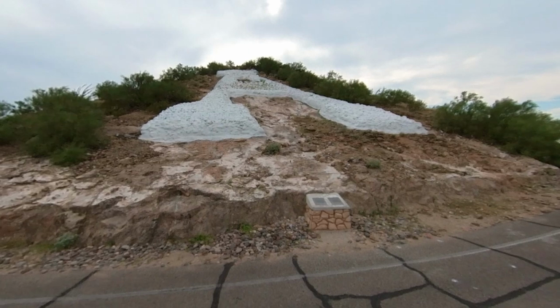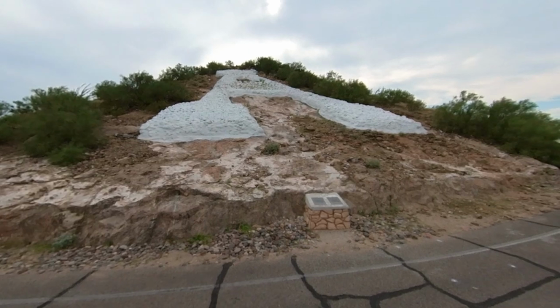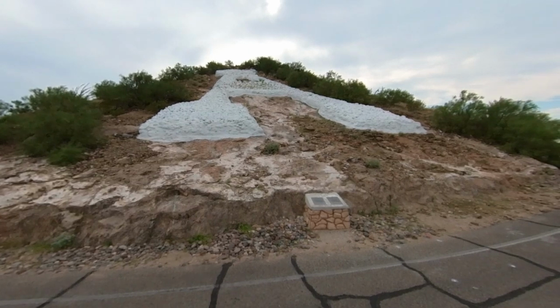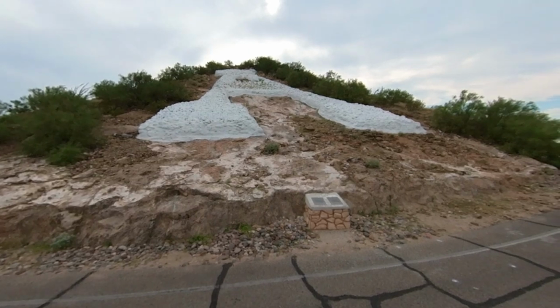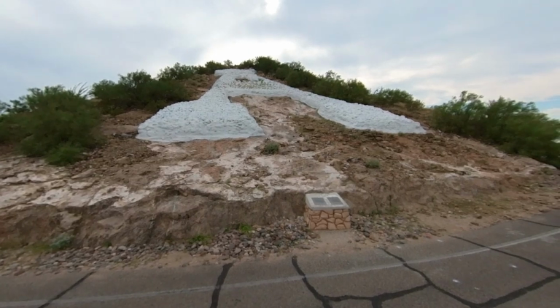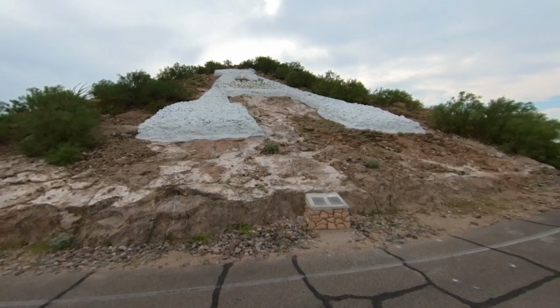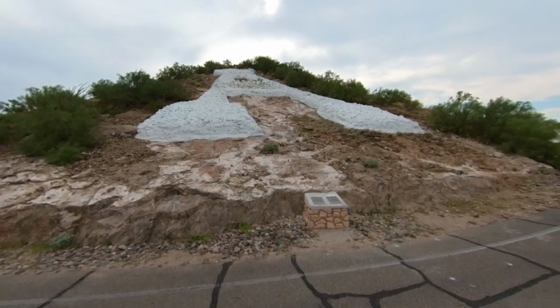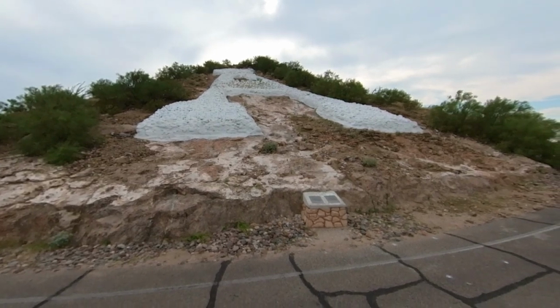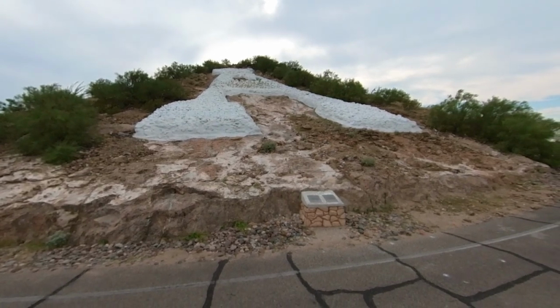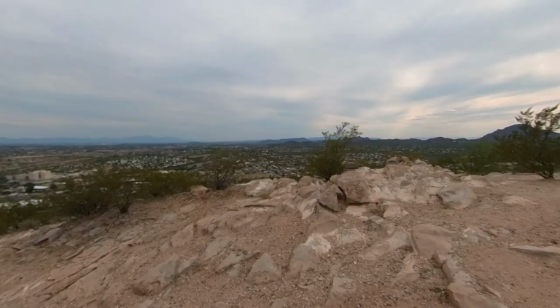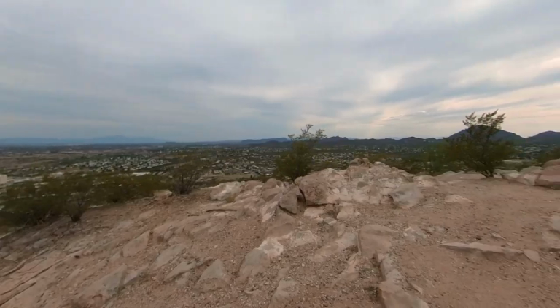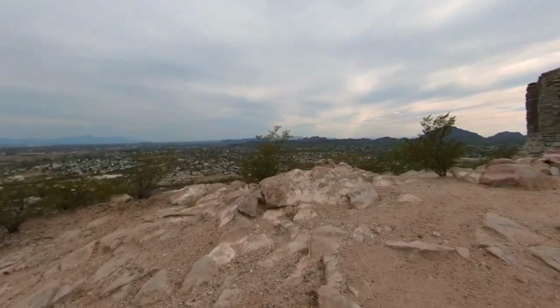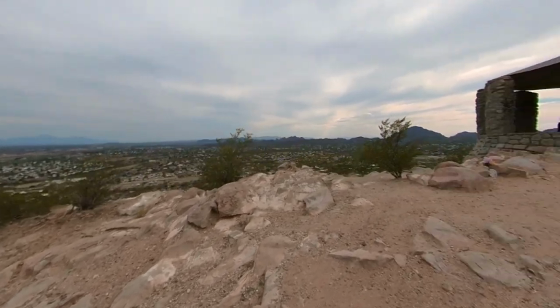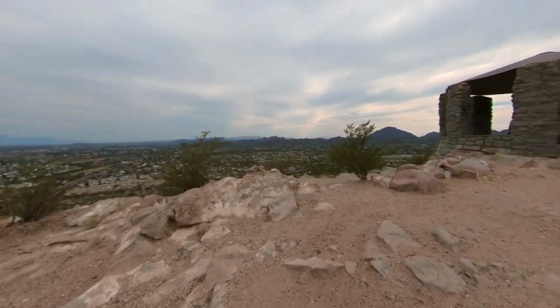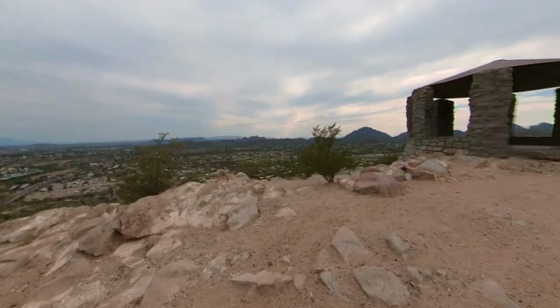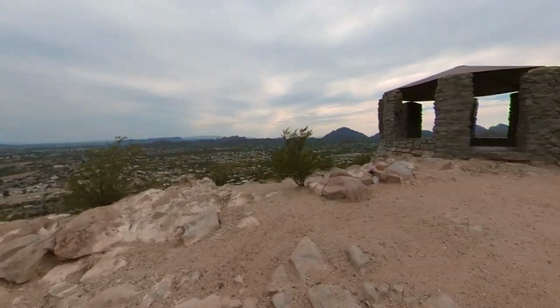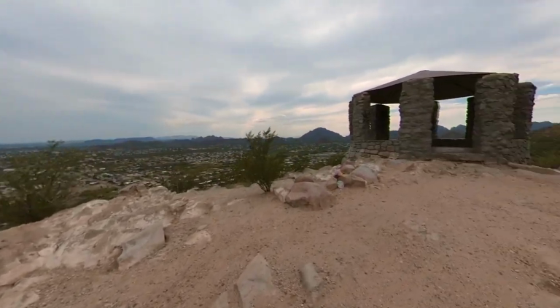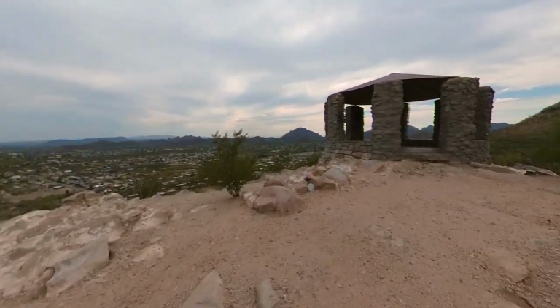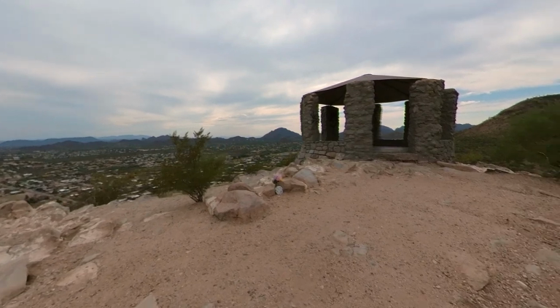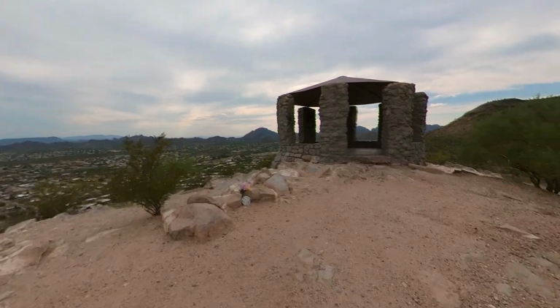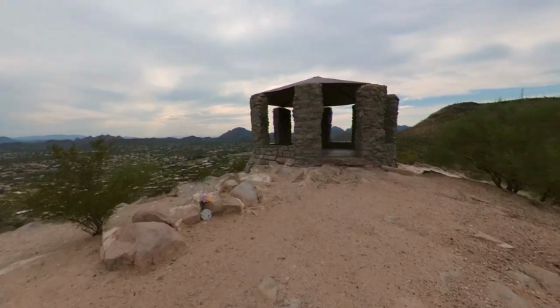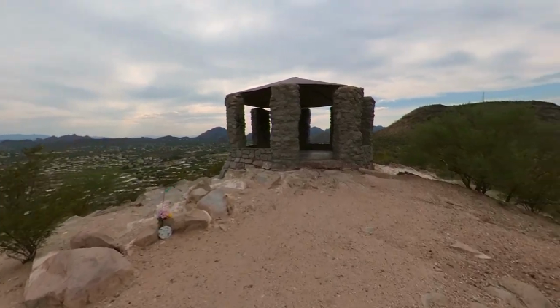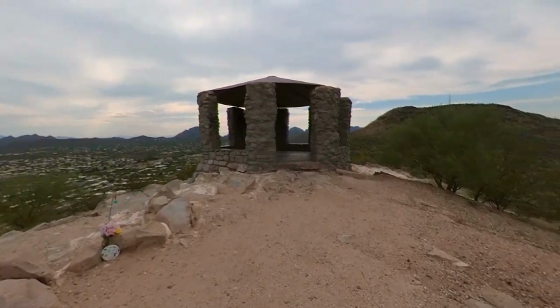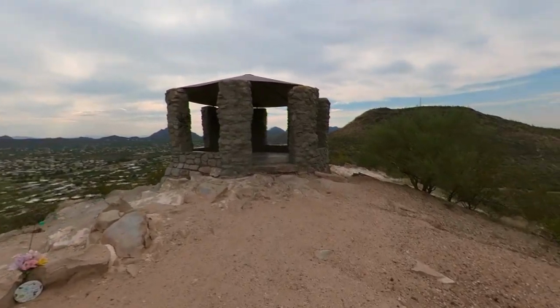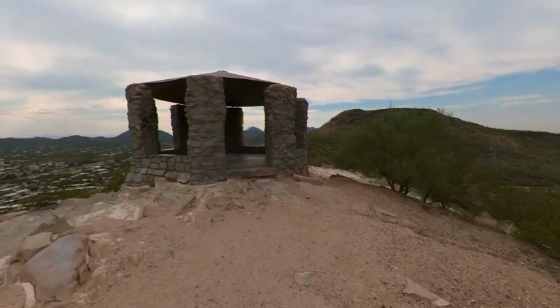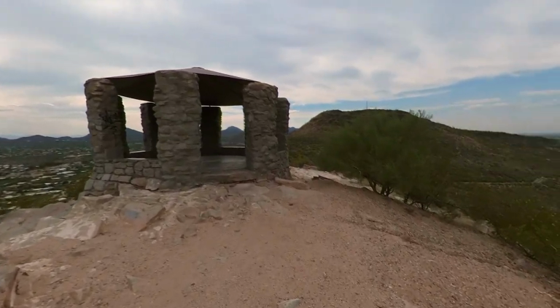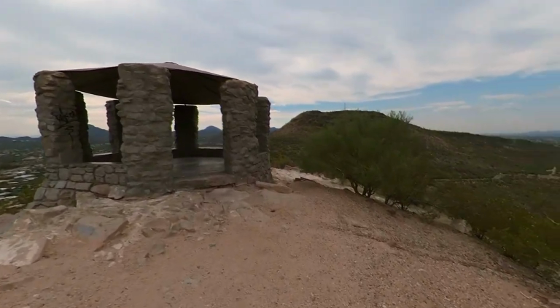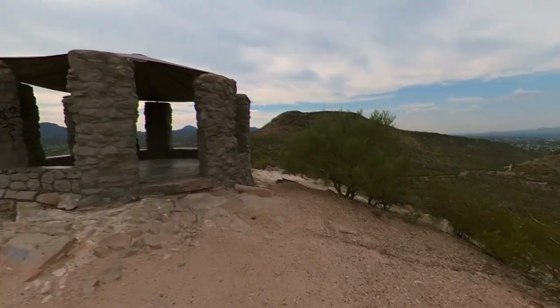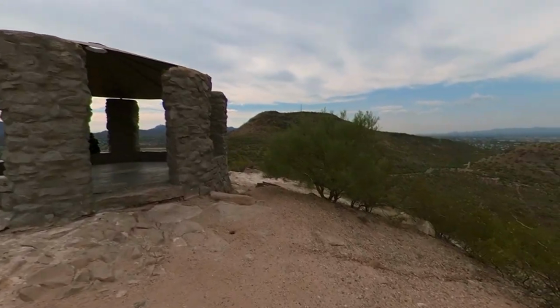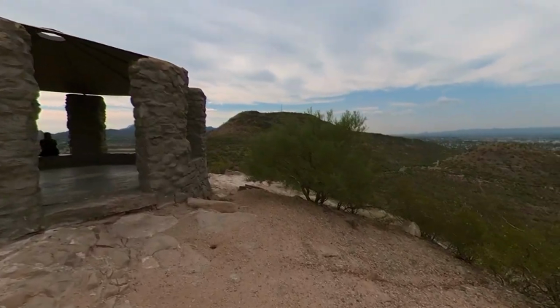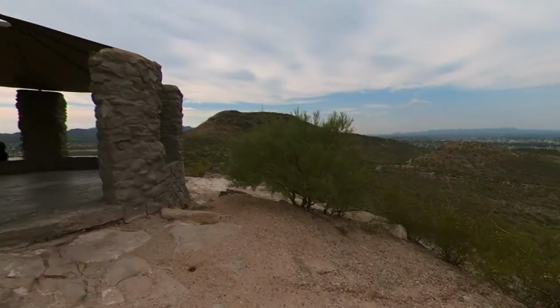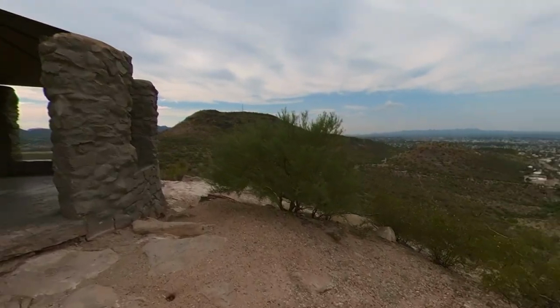Welcome to Explore Tucson. Today, we're at A Mountain. Sentinel Peak, or as it's more commonly known, A Mountain, is a 2,897 foot mountain with an interesting history.